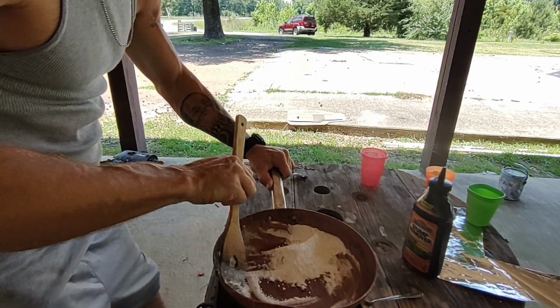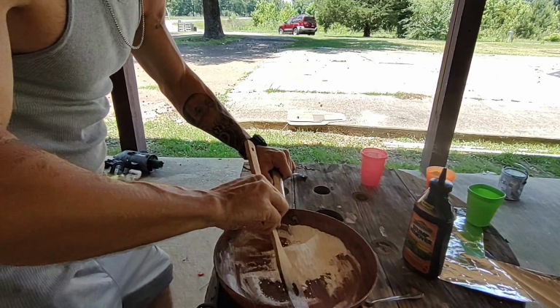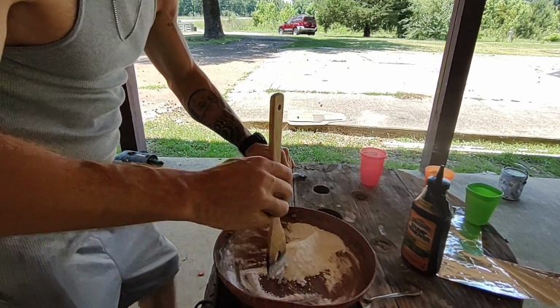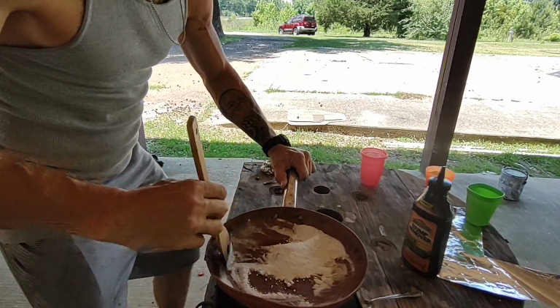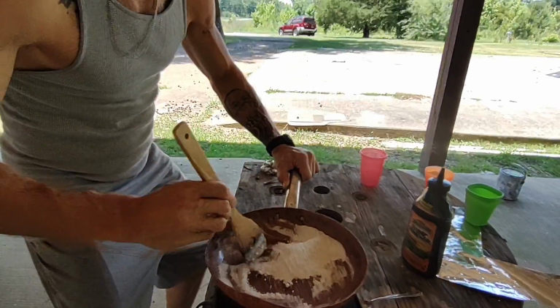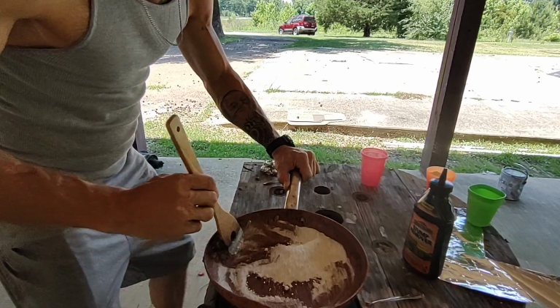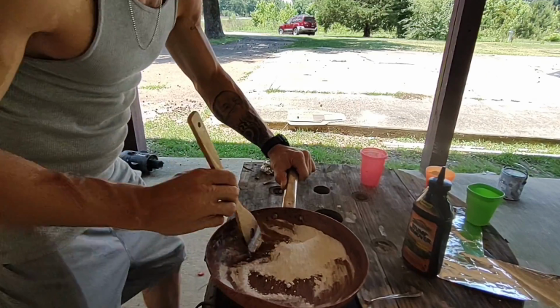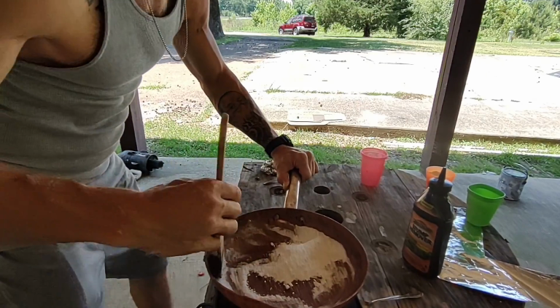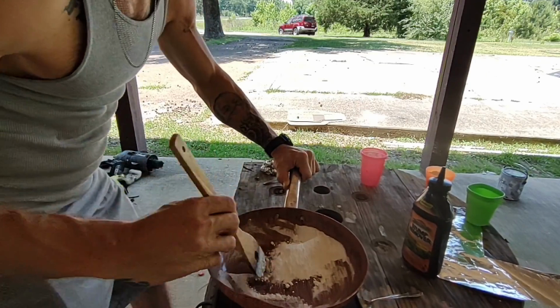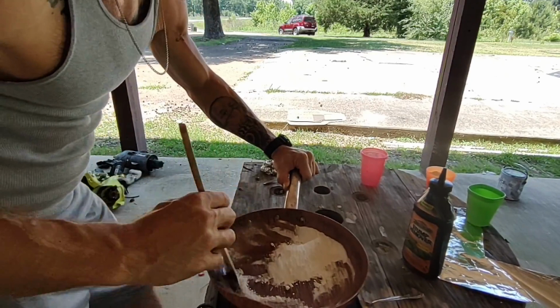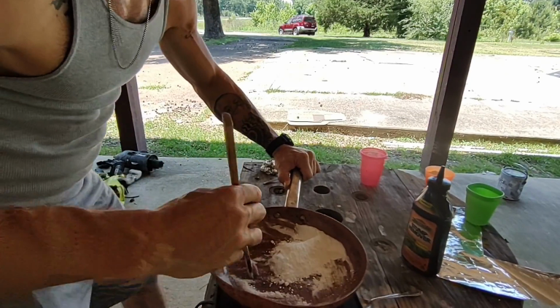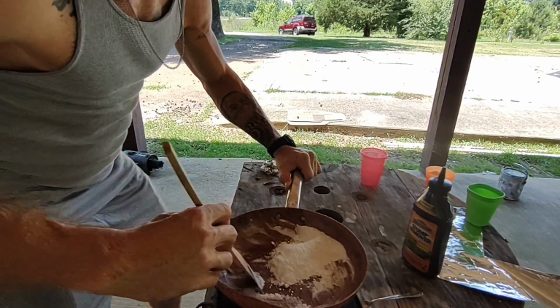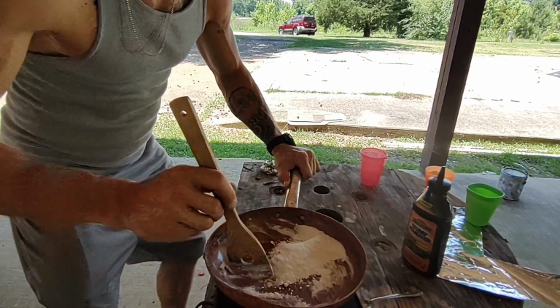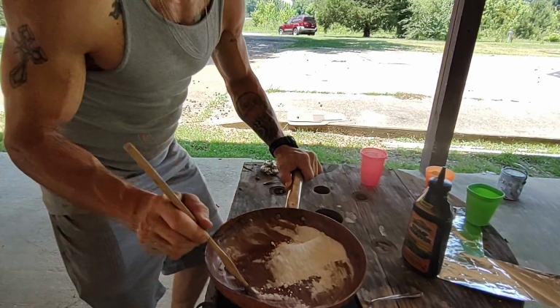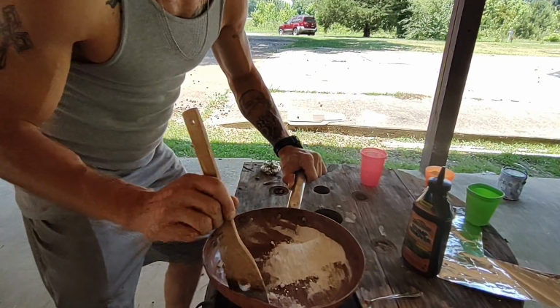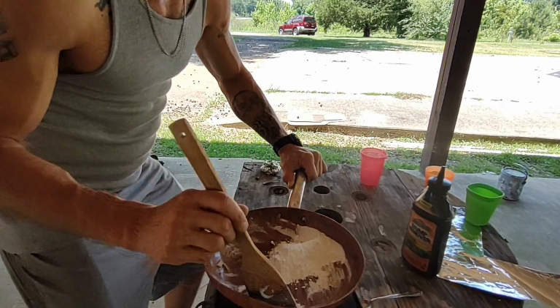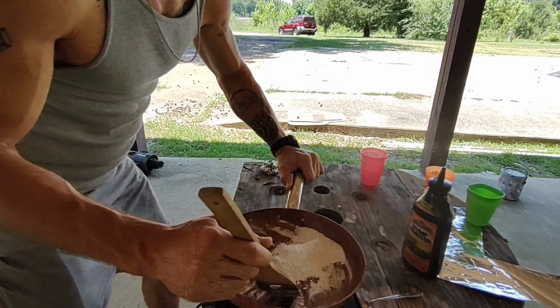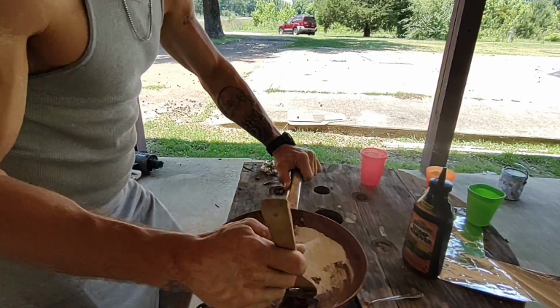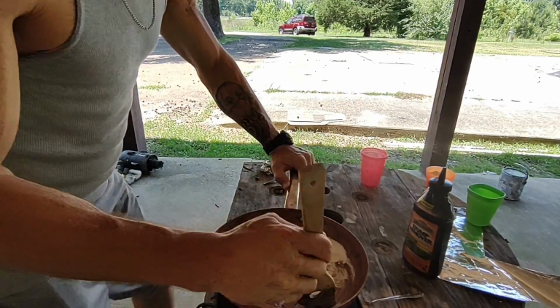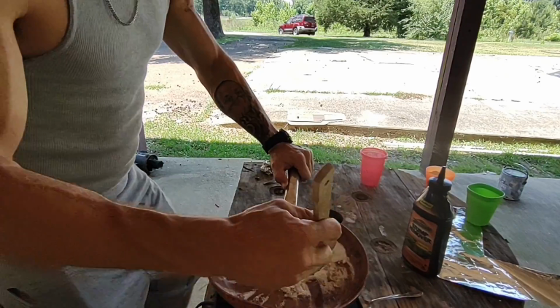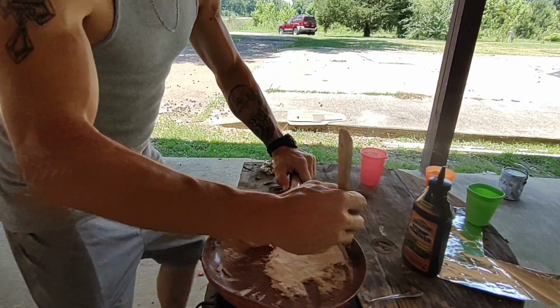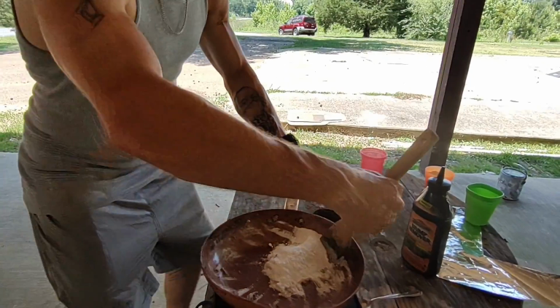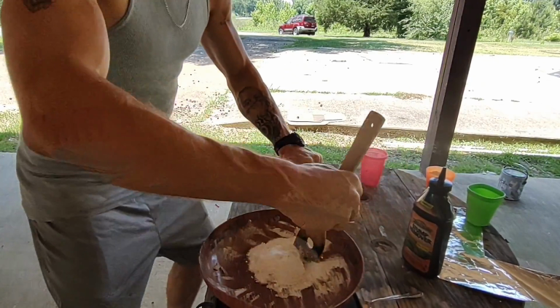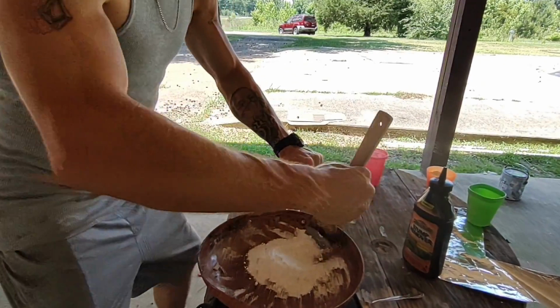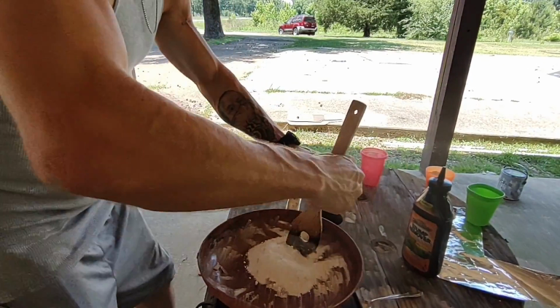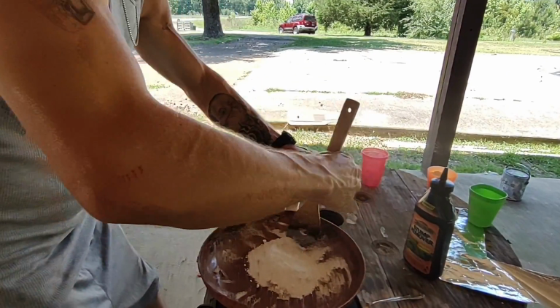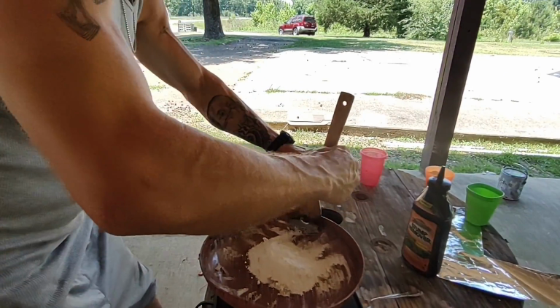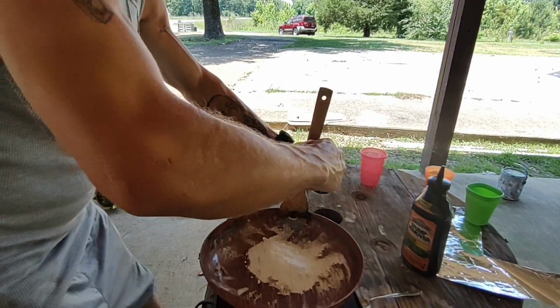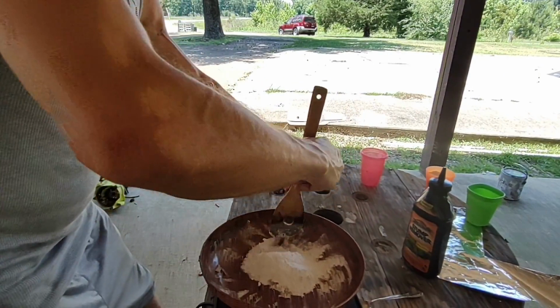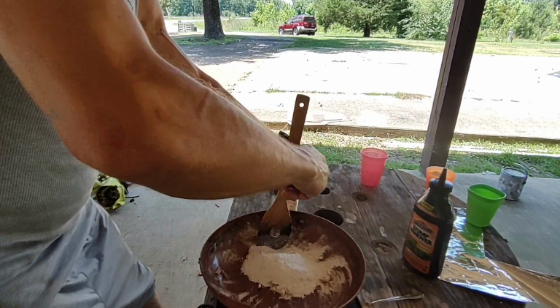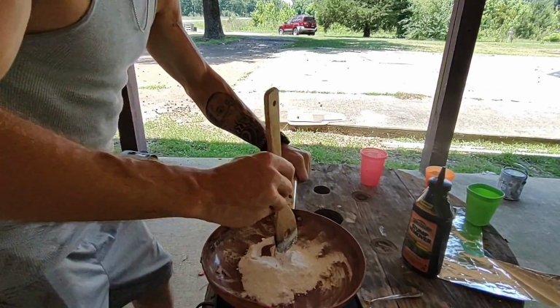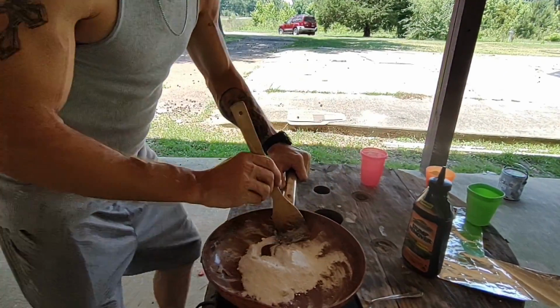It's a beautiful day. I'm in America. I'm making smoke bombs on my front porch.